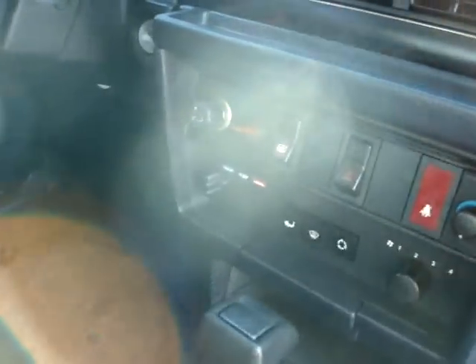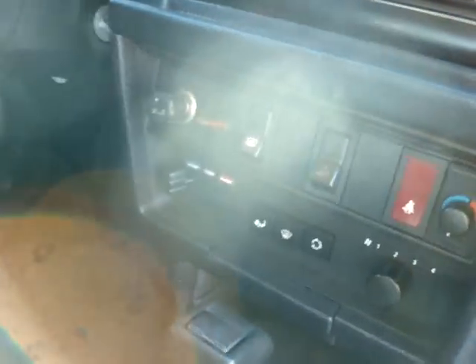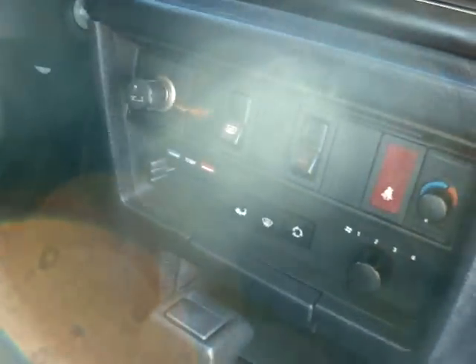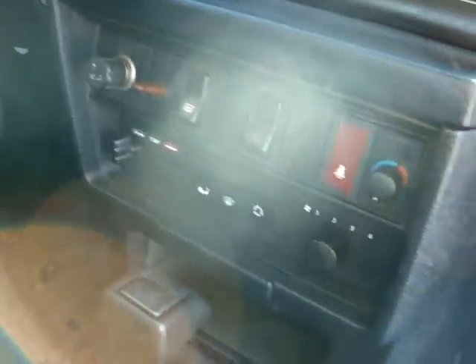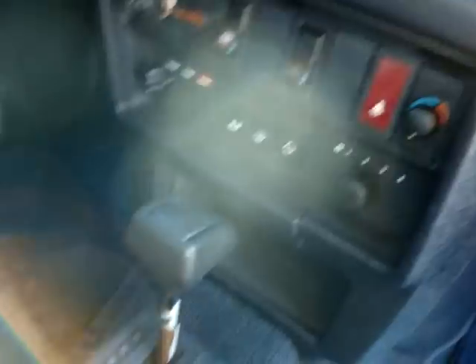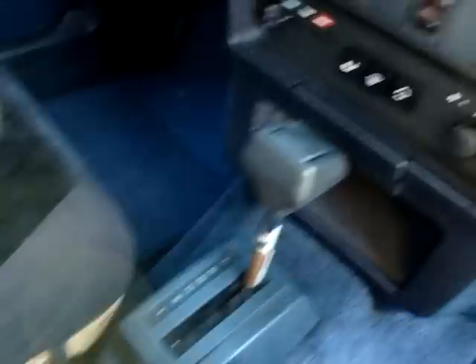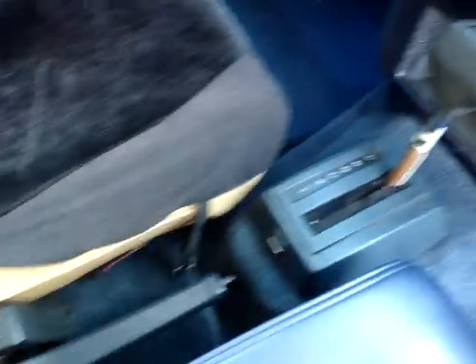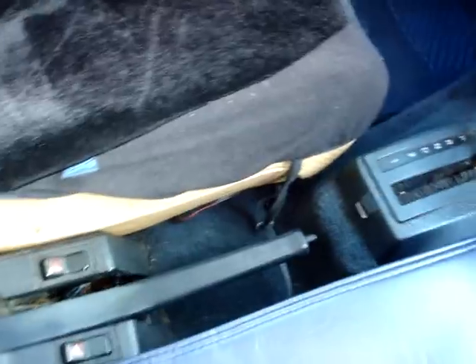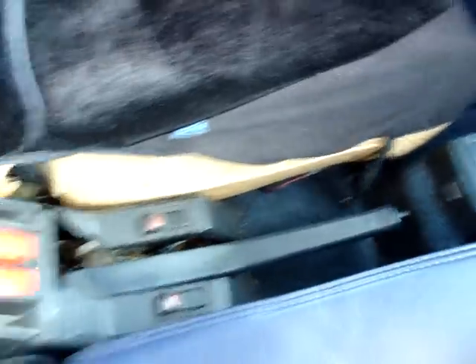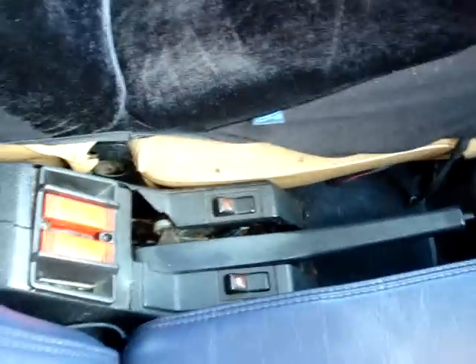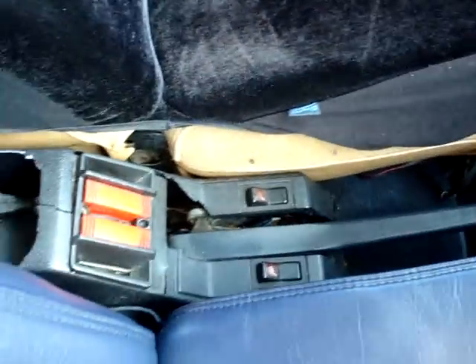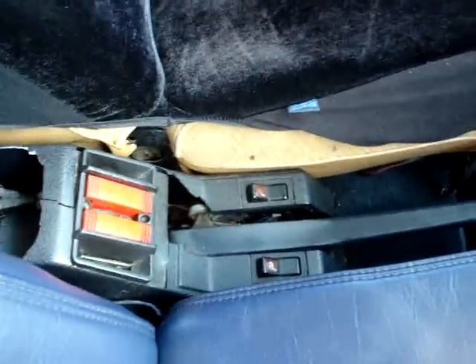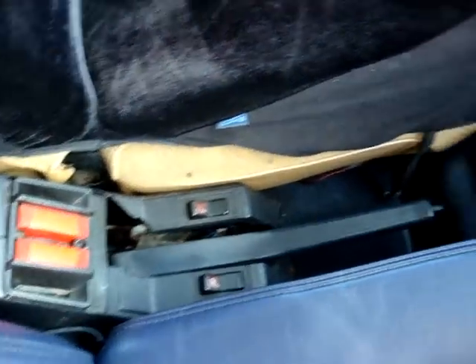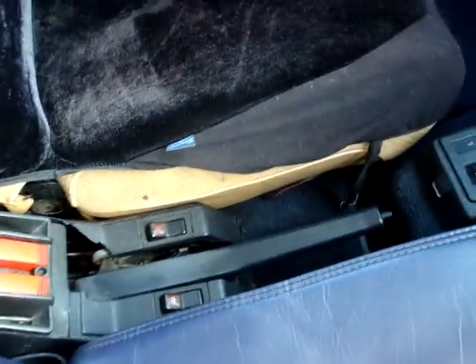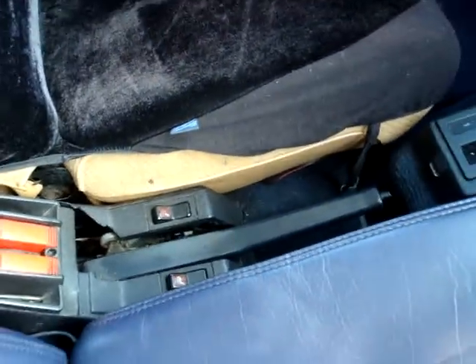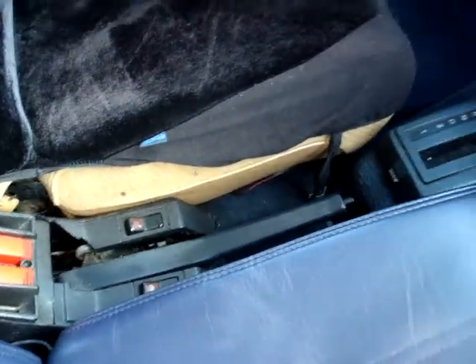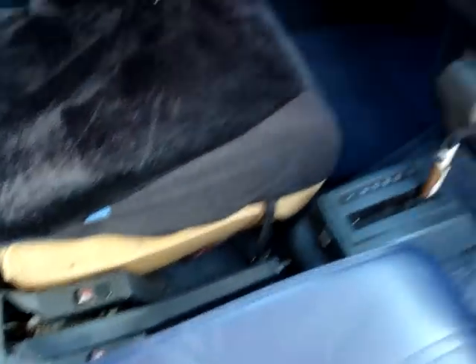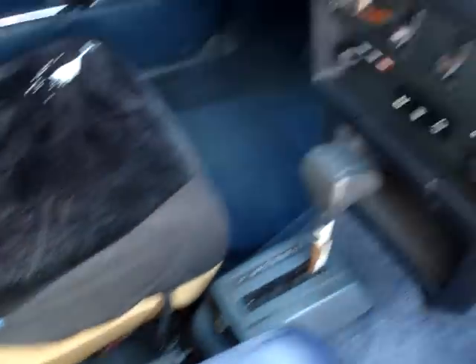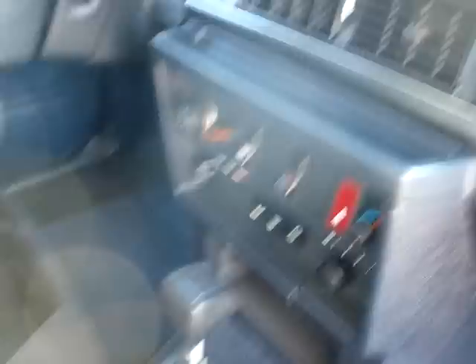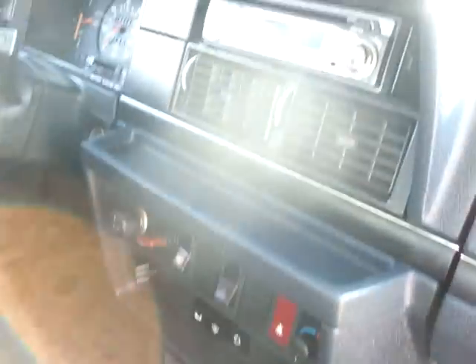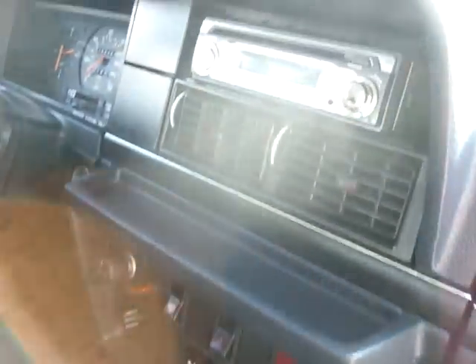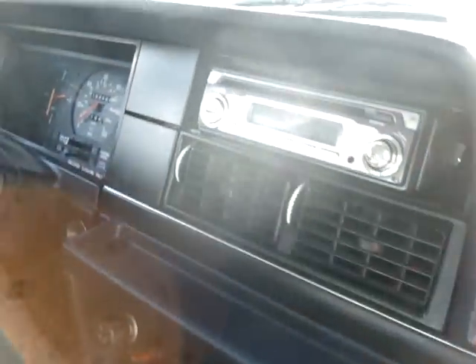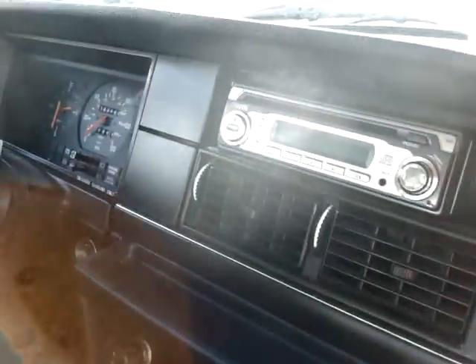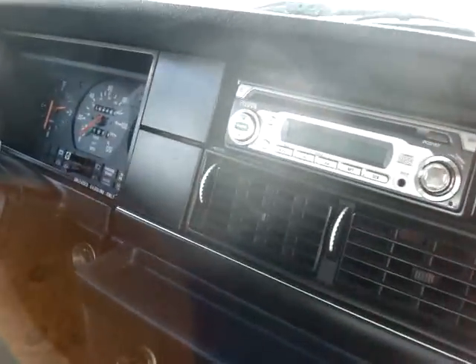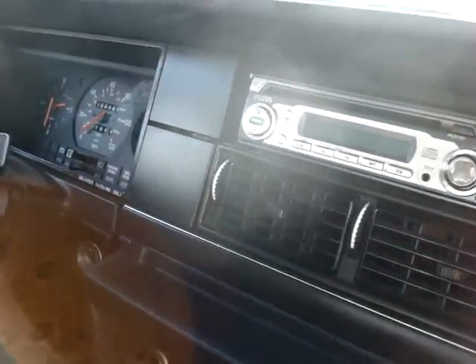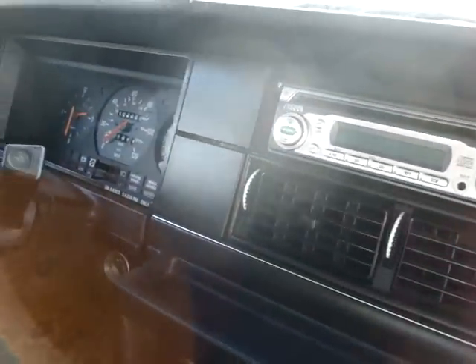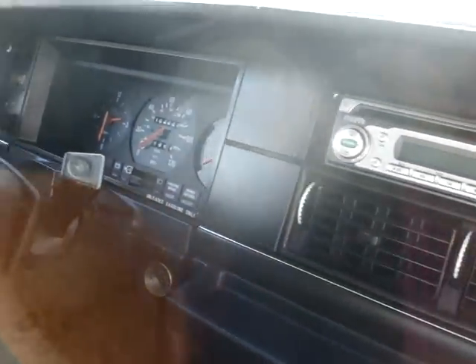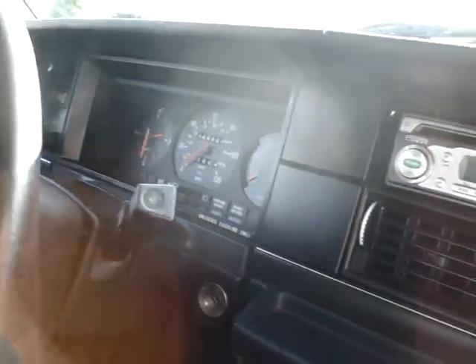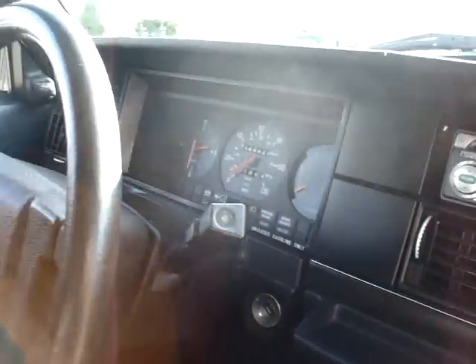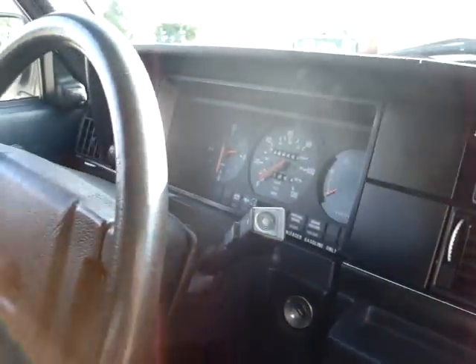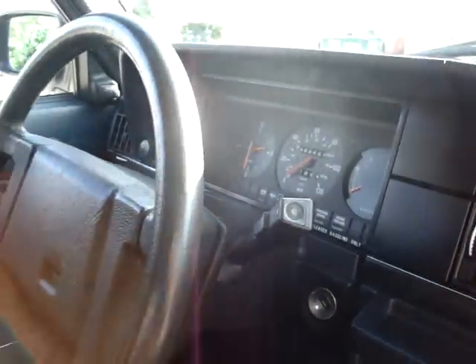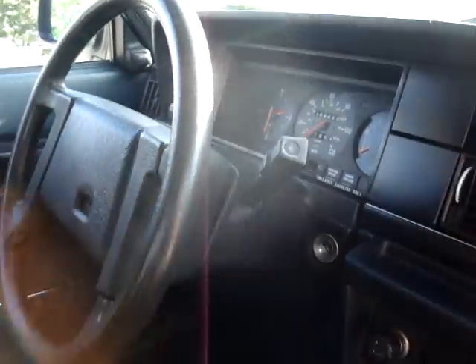It has ice cold AC. It has heated seats, though only the passenger side works — well, the light at least. The radio works. Everything's great.